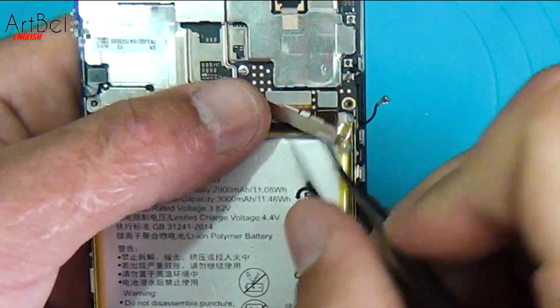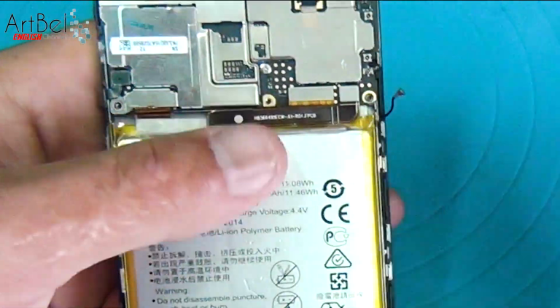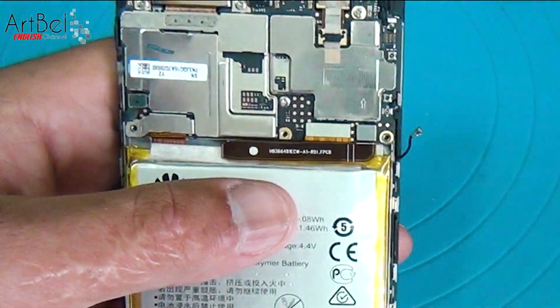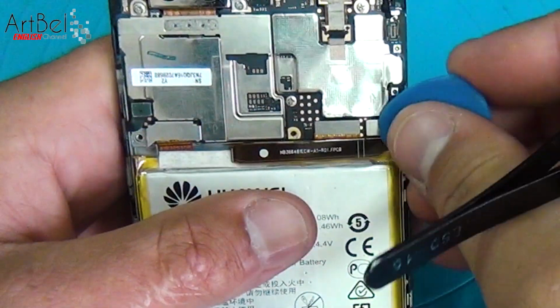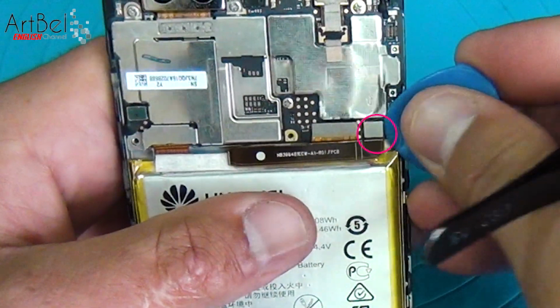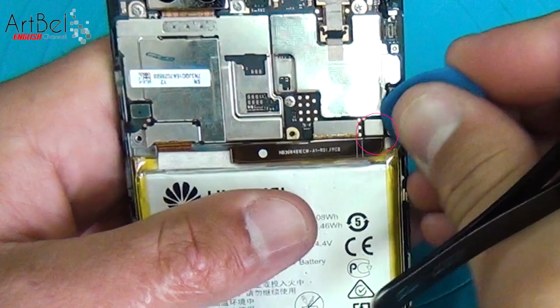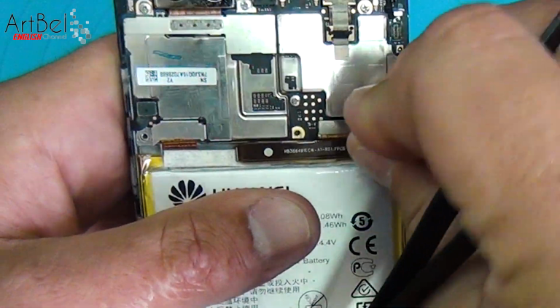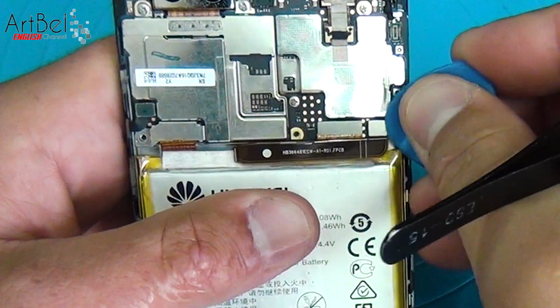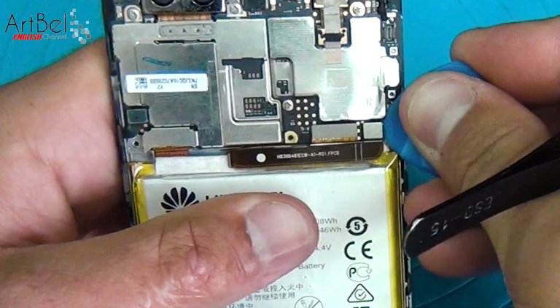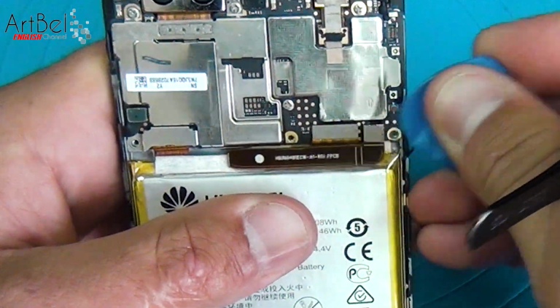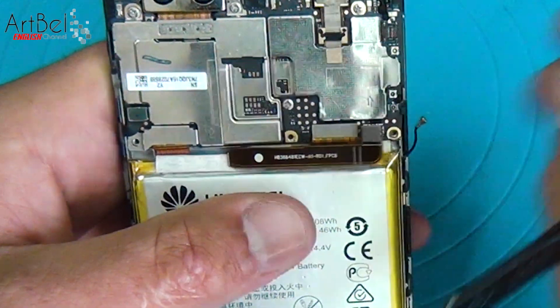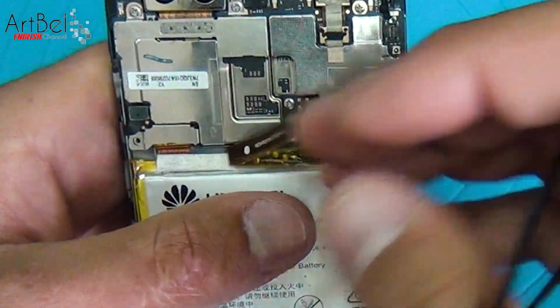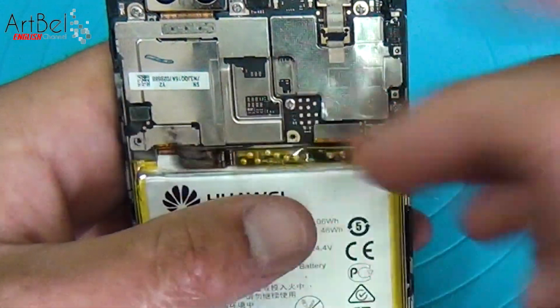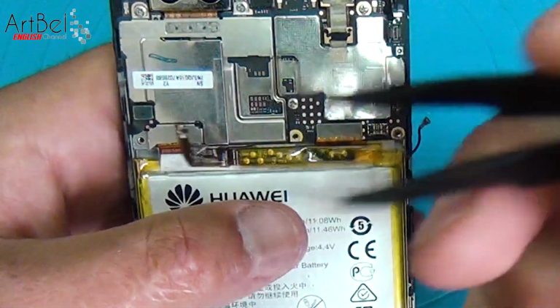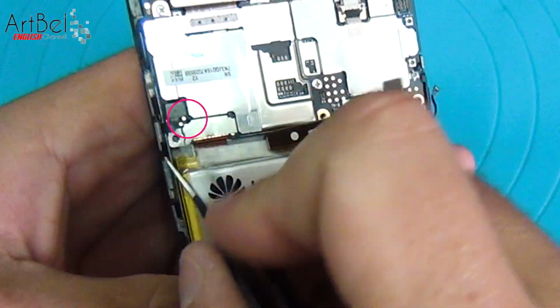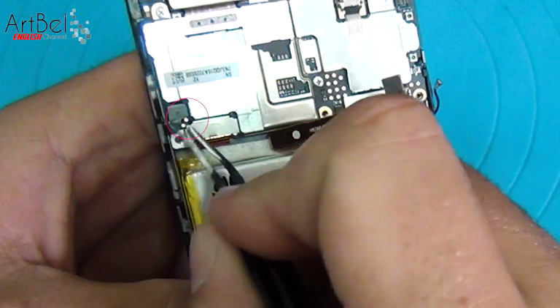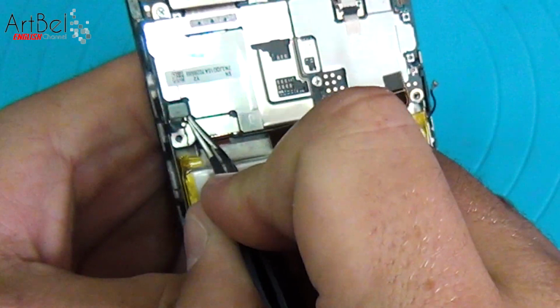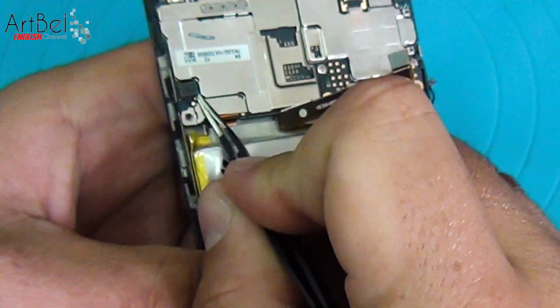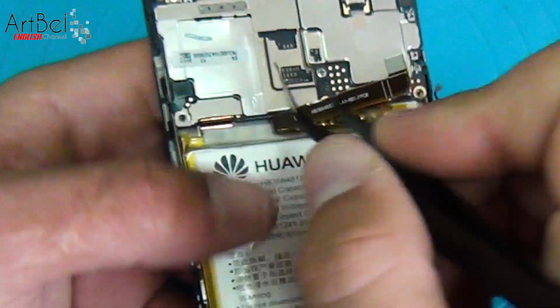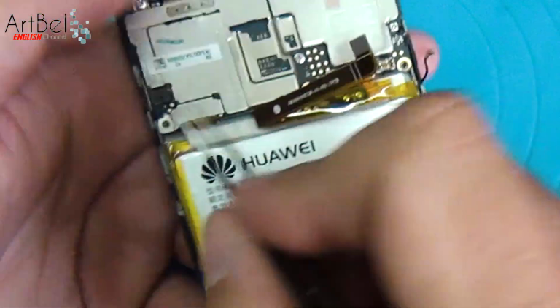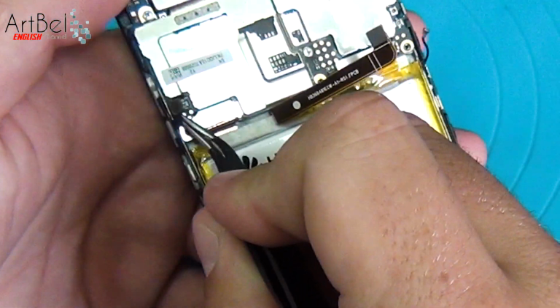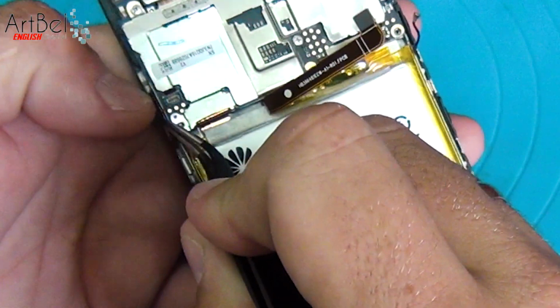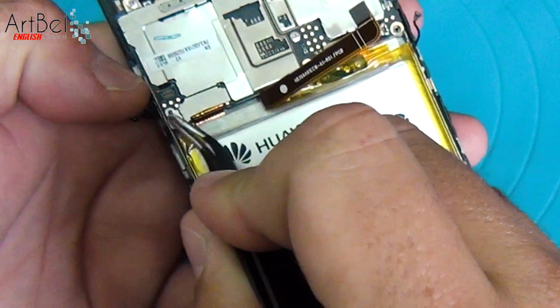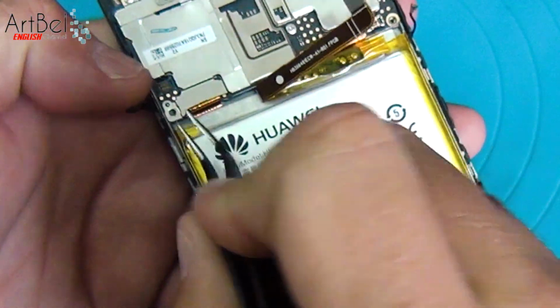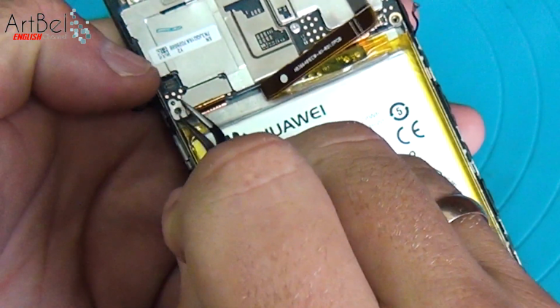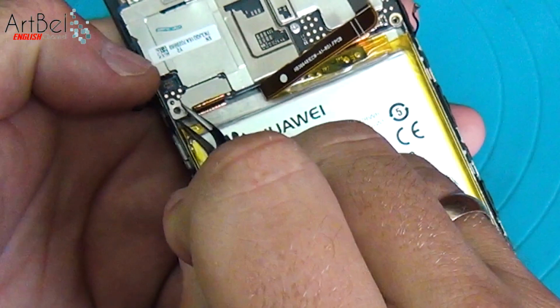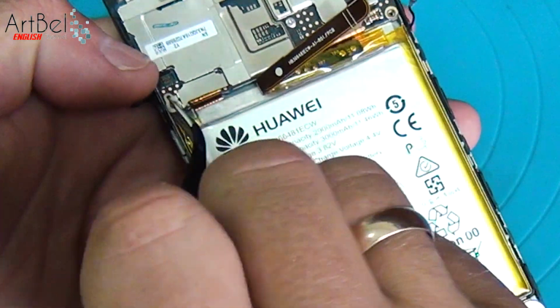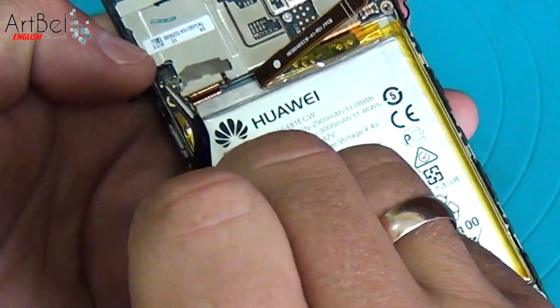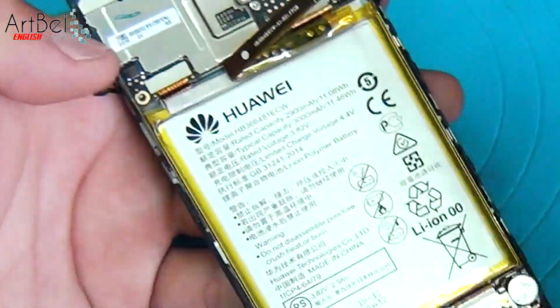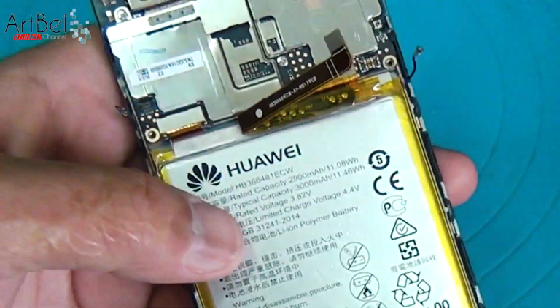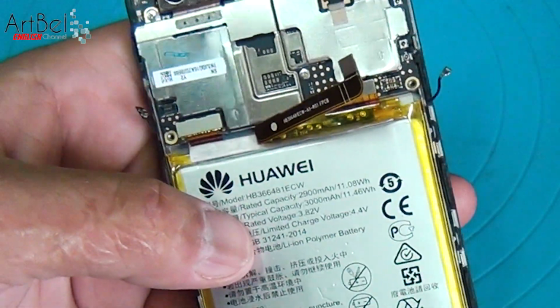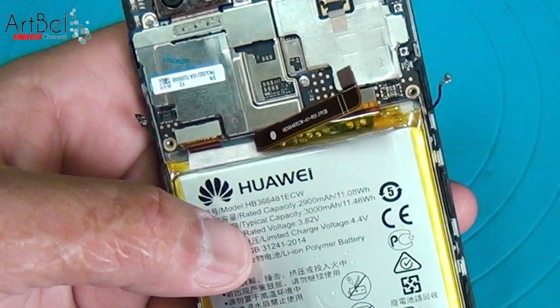First, turn off the battery. Then quietly disconnect all other elements and cables. Before removing the display cable cover, disconnect the cable of these side buttons — otherwise you will tear it. After that, we remove the cover.